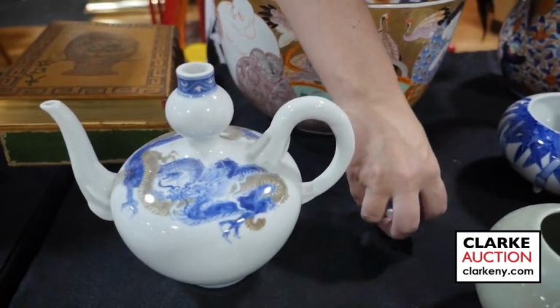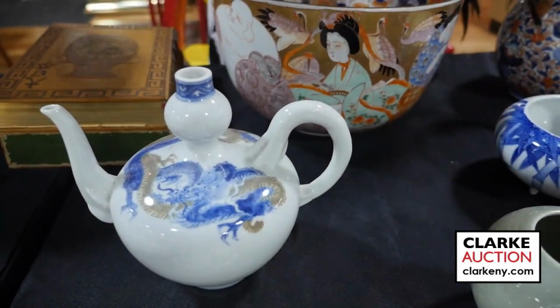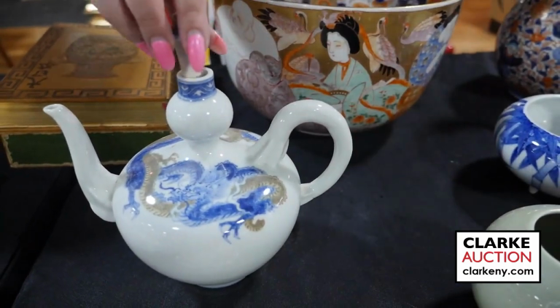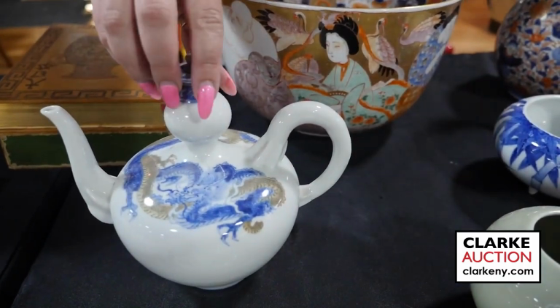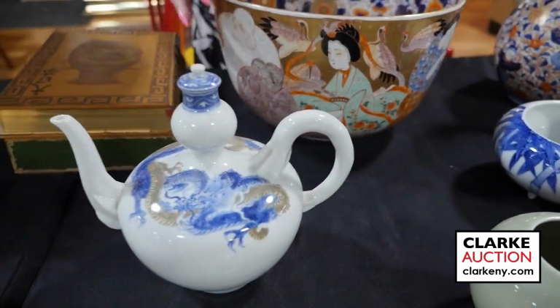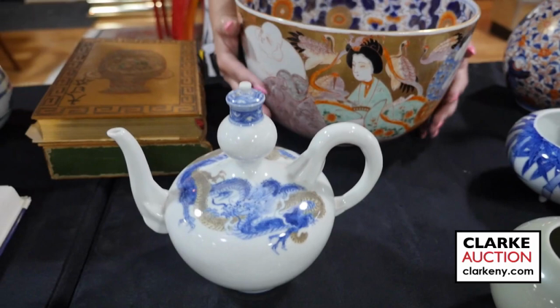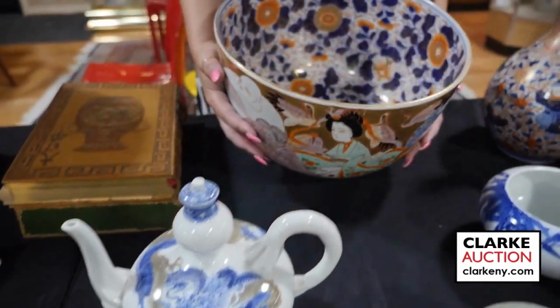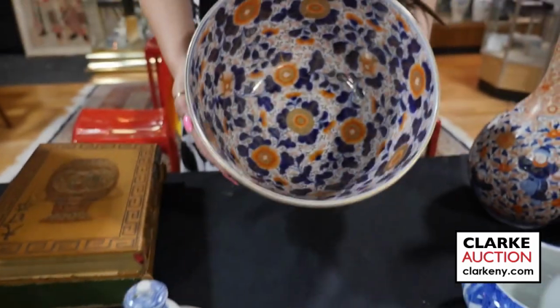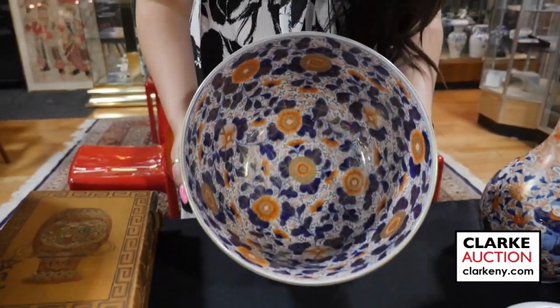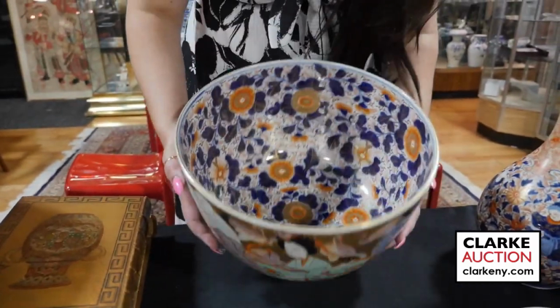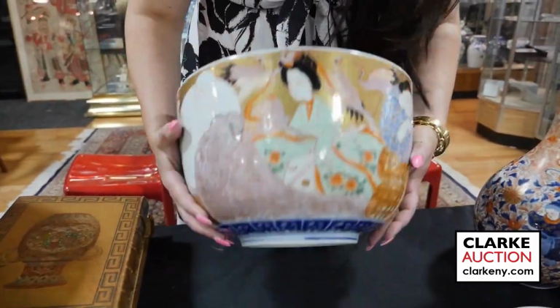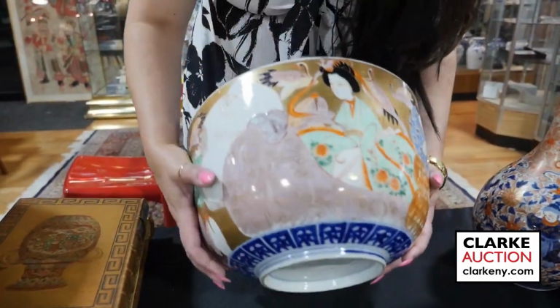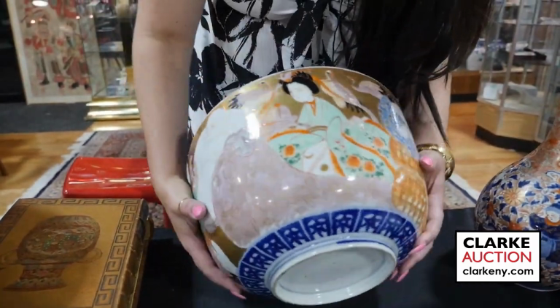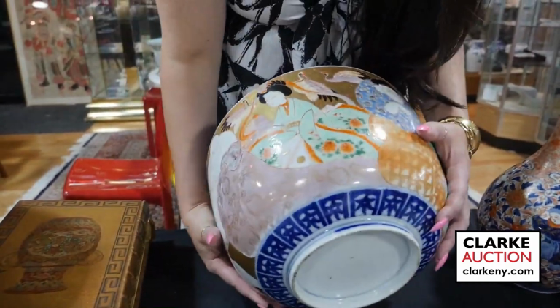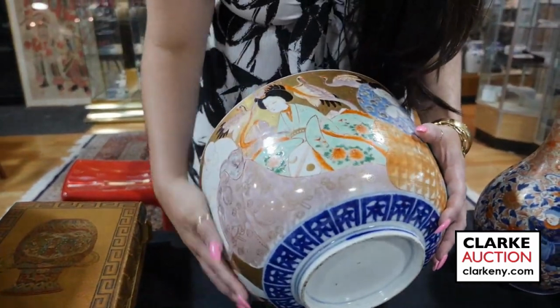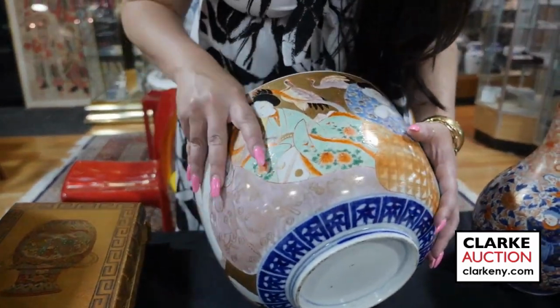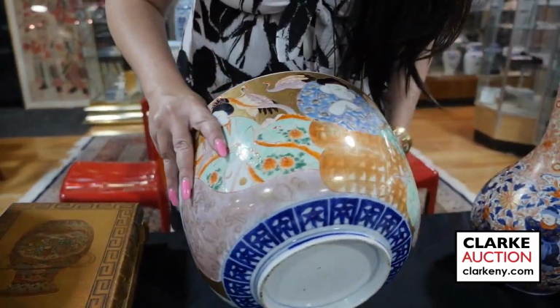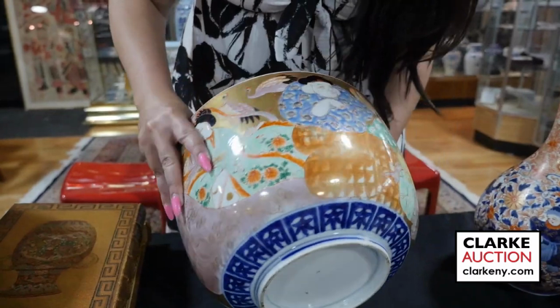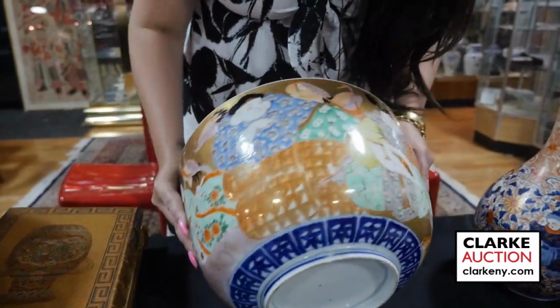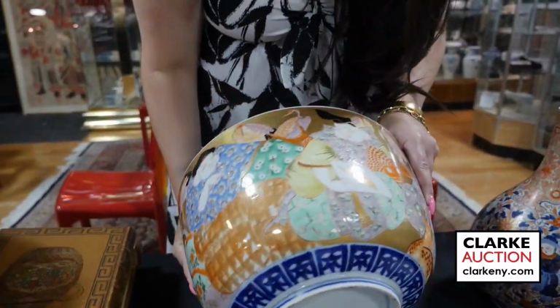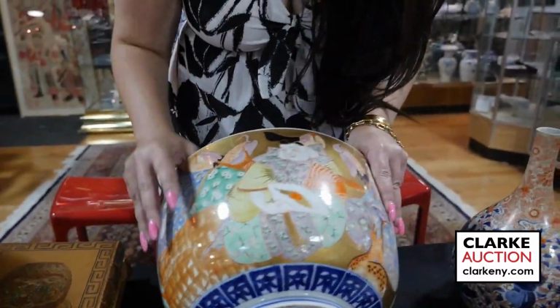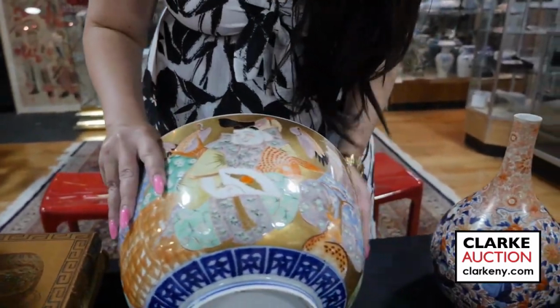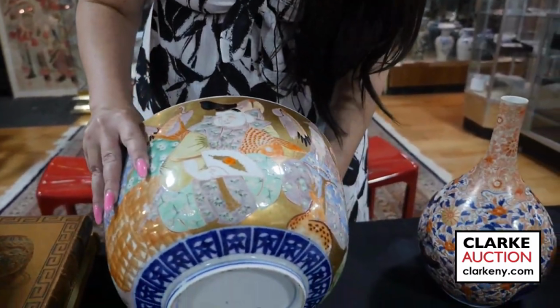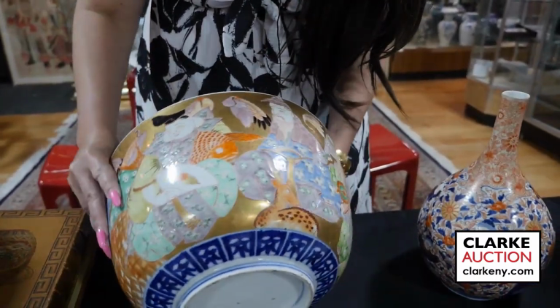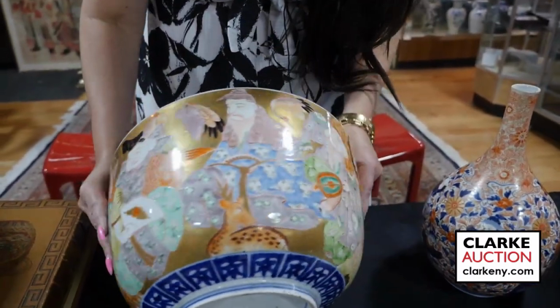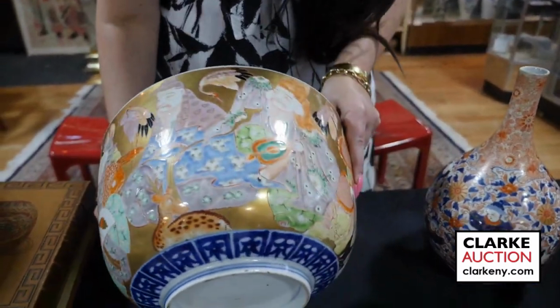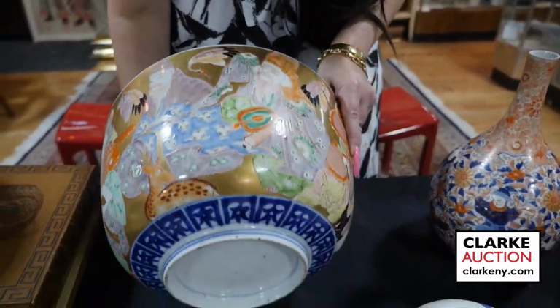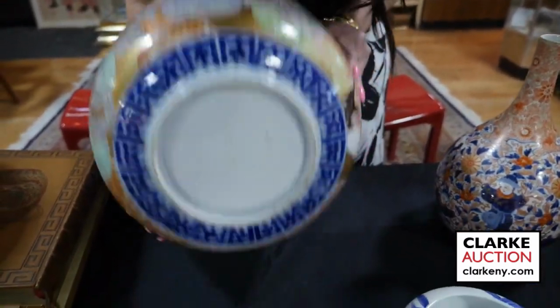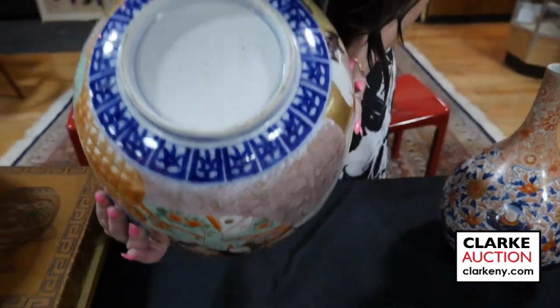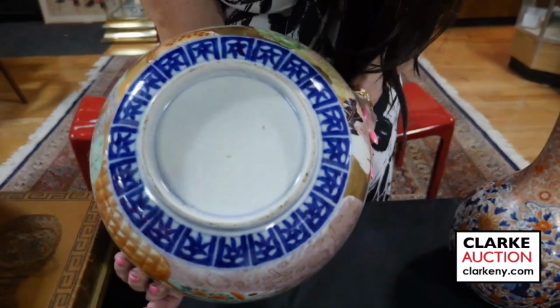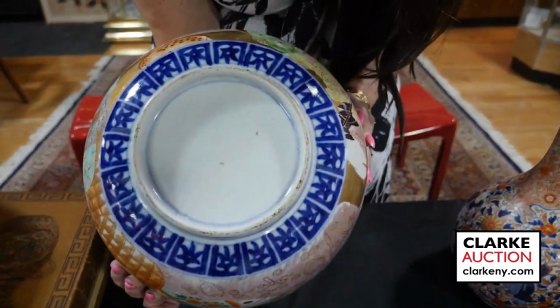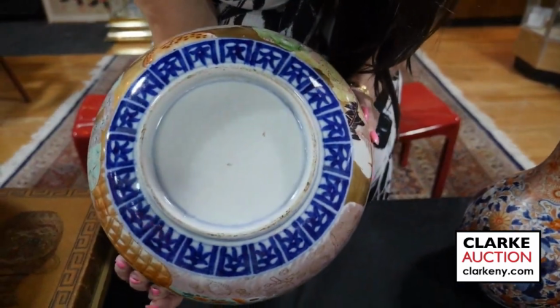Here is a large Japanese Satsuma bowl. You can see the floral decoration to the interior and immortals to the exterior — really quite nice, beautifully depicted with a gold ground. And you can see the underside as well.